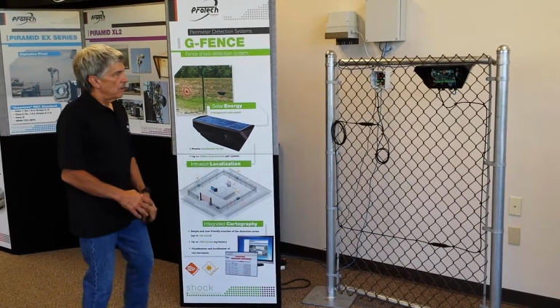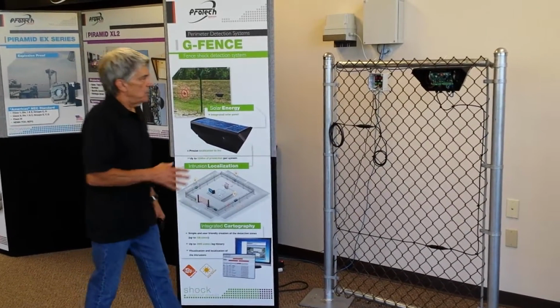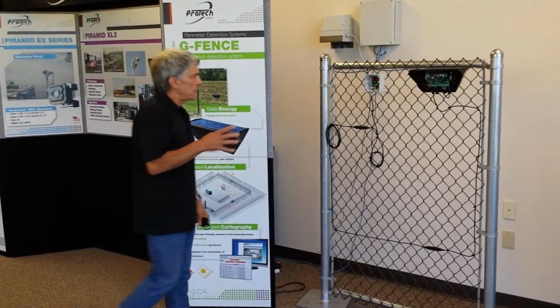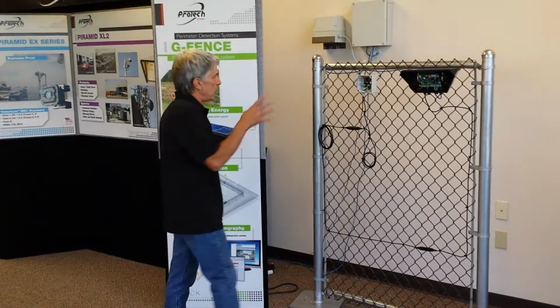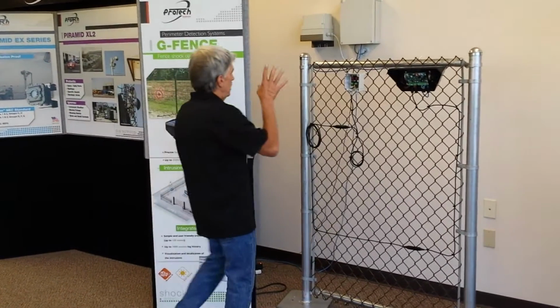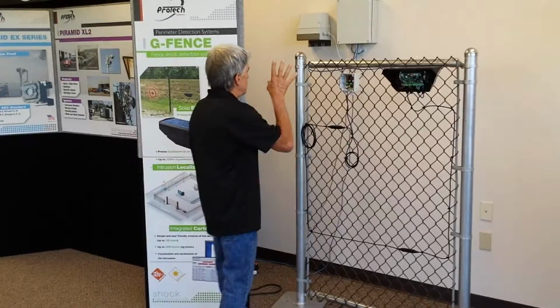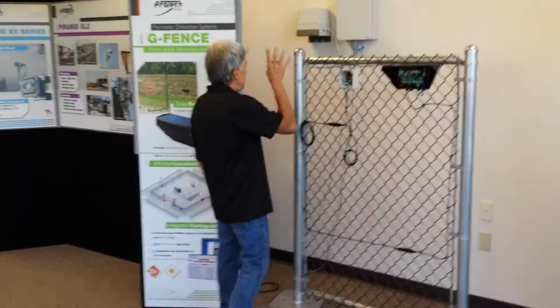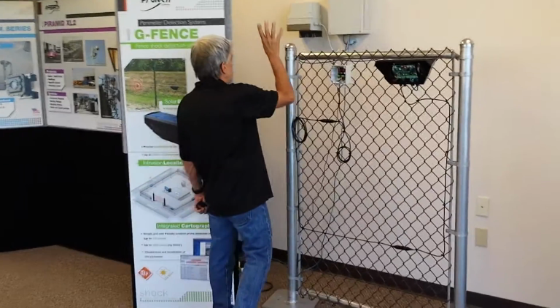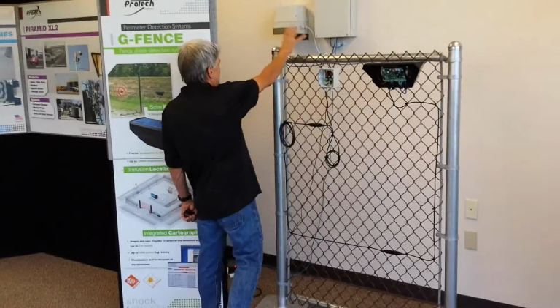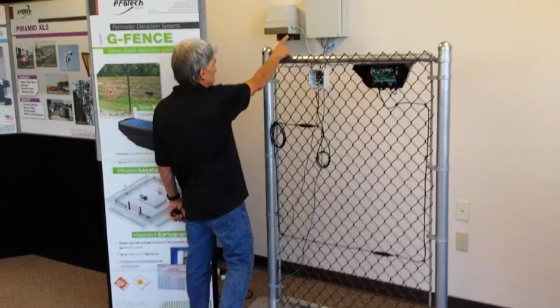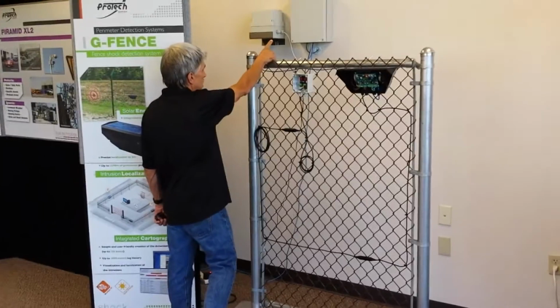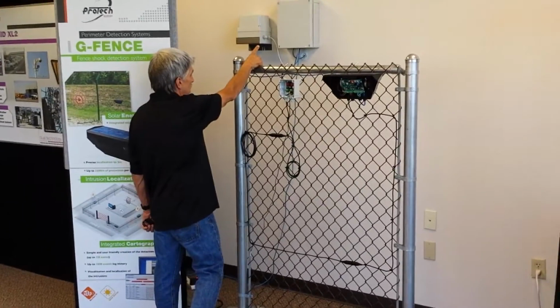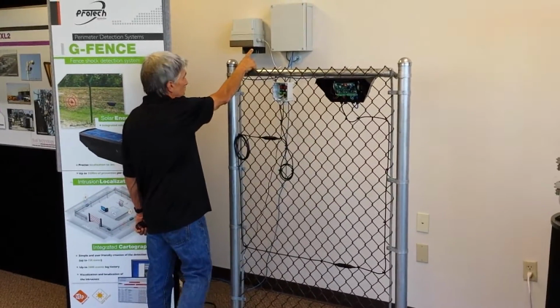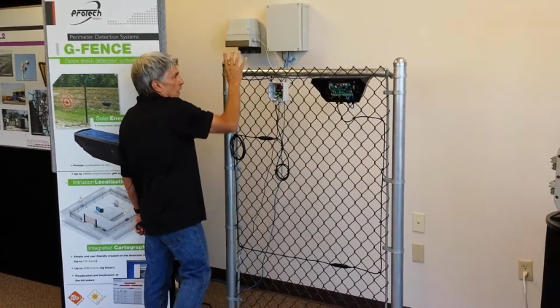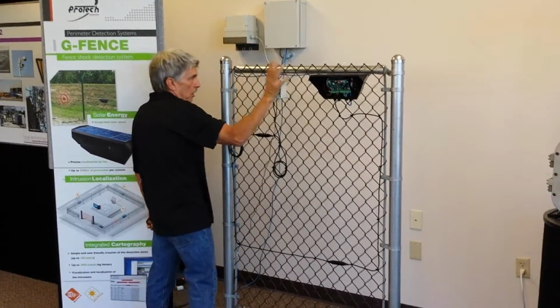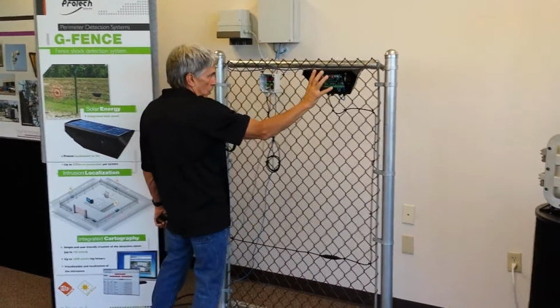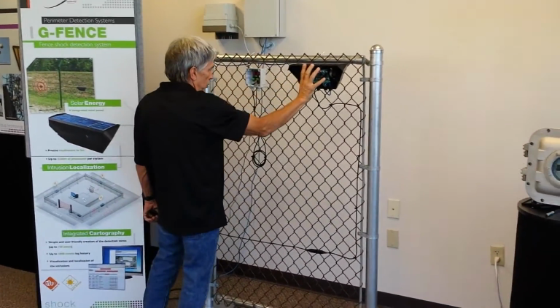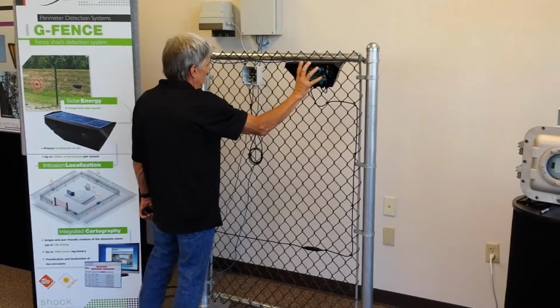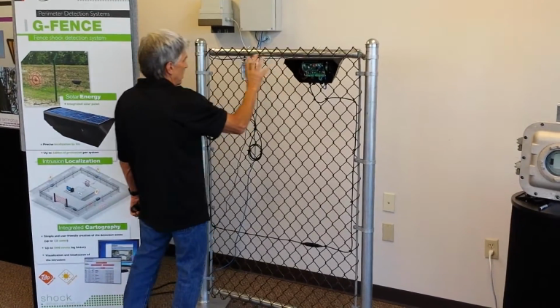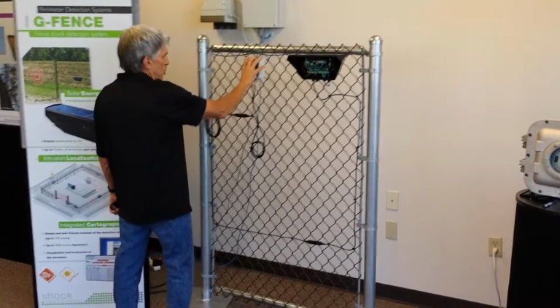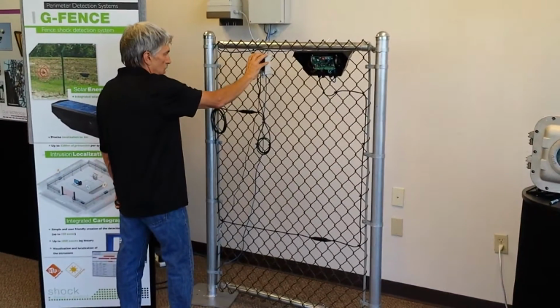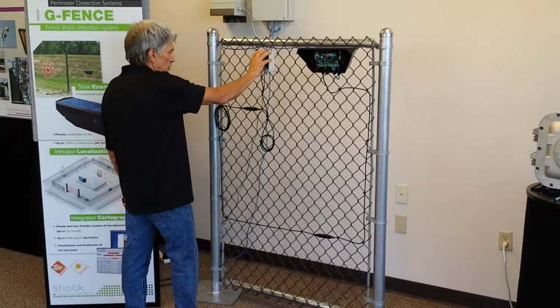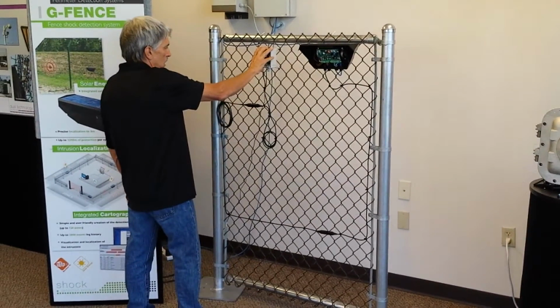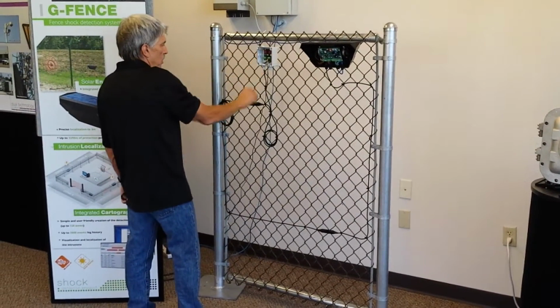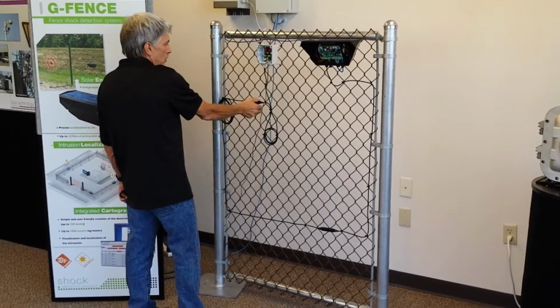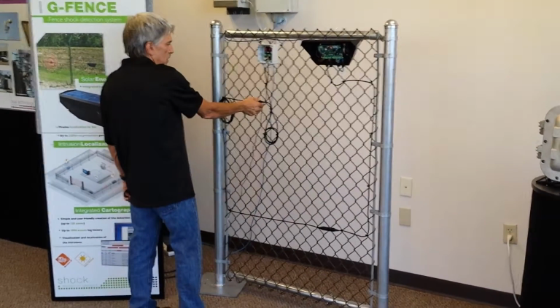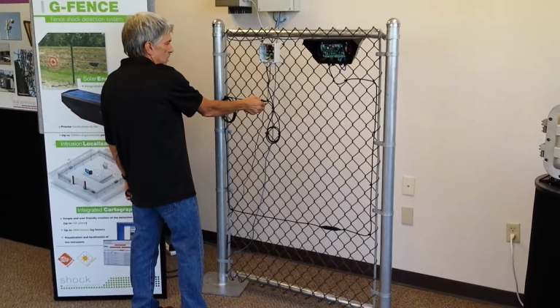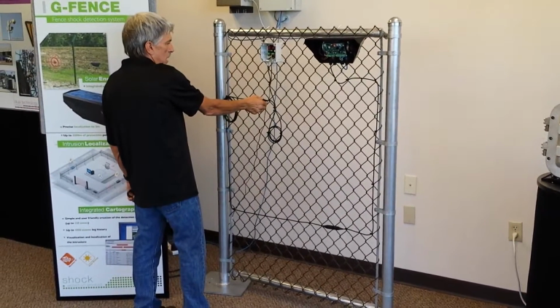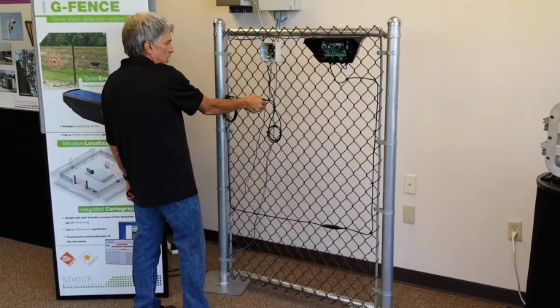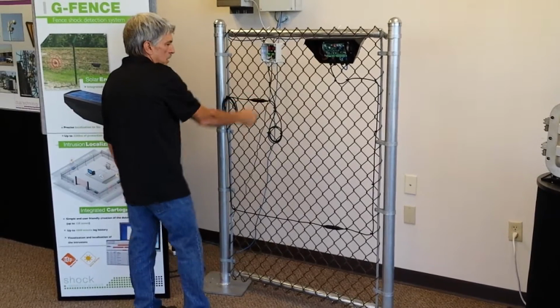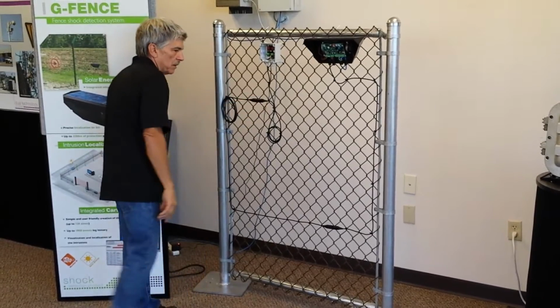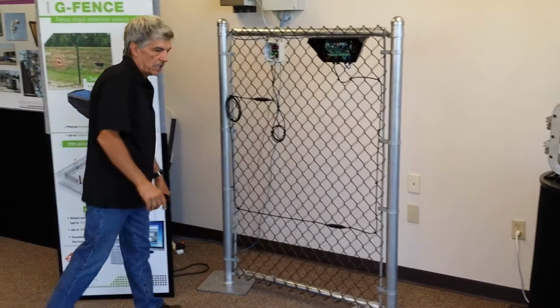The G-Fence consists of a maxi-butts, which is a head-end unit, a control unit, a link termination unit, and also the sensor cable, which is an accelerometer.